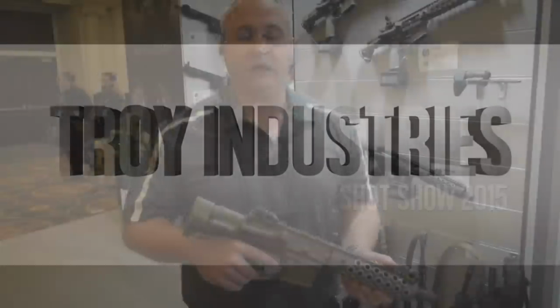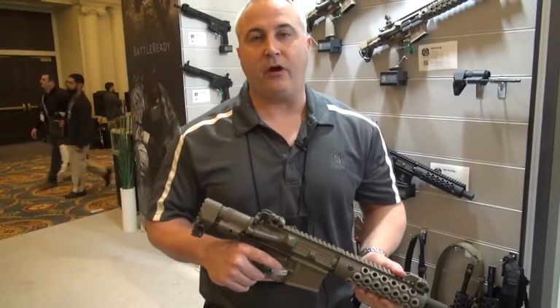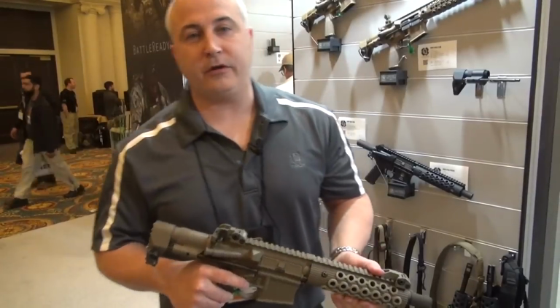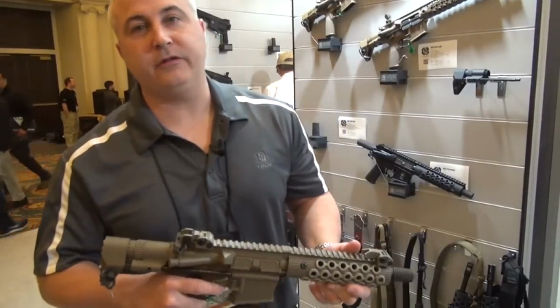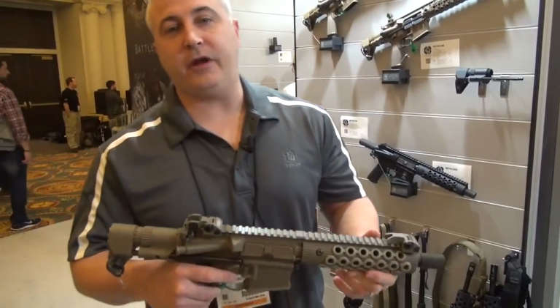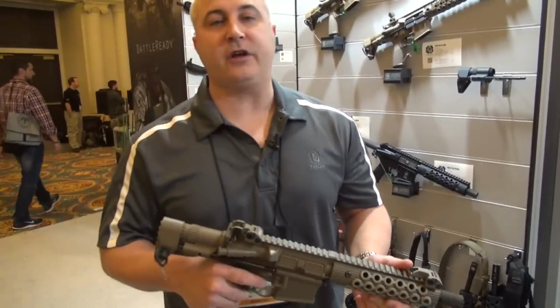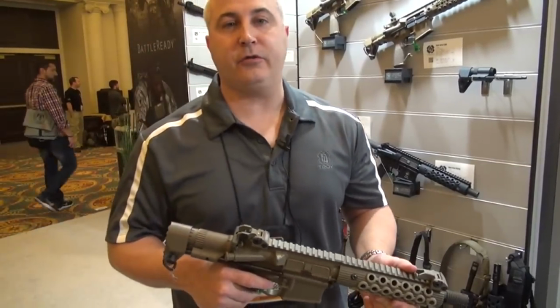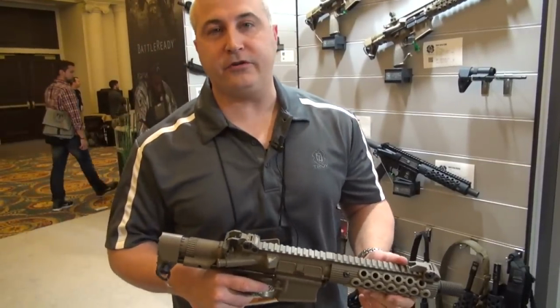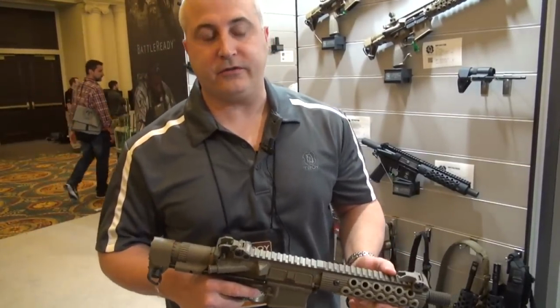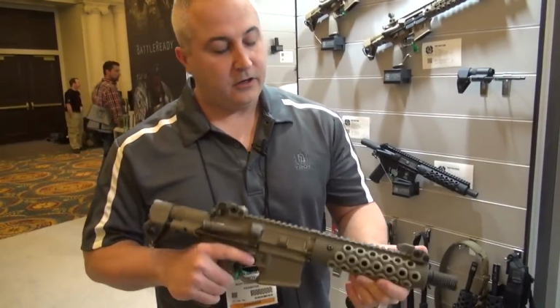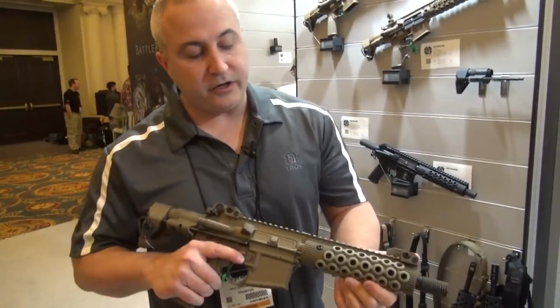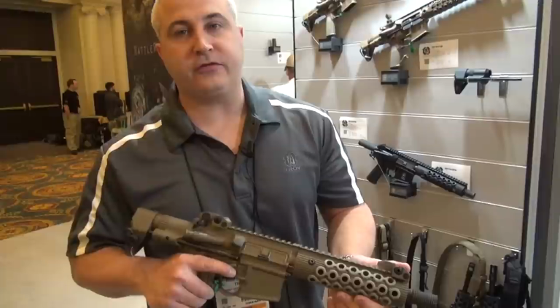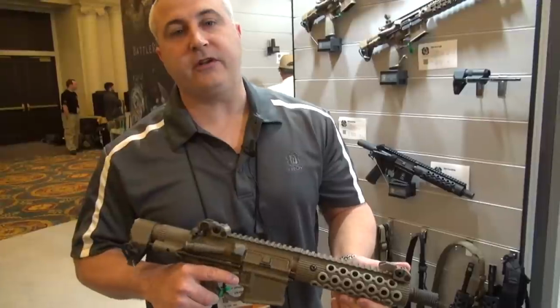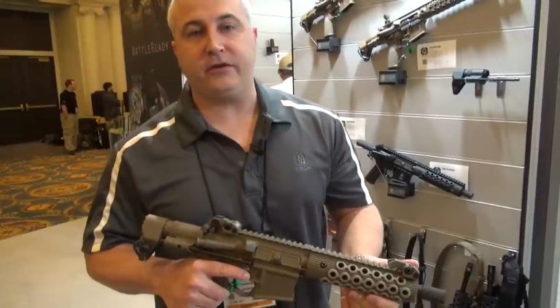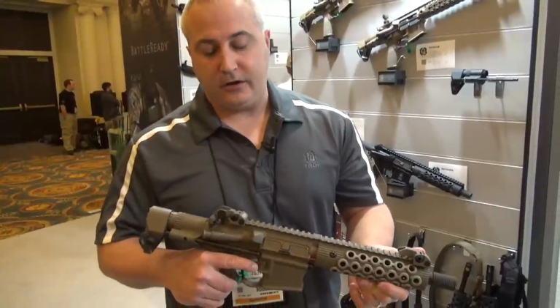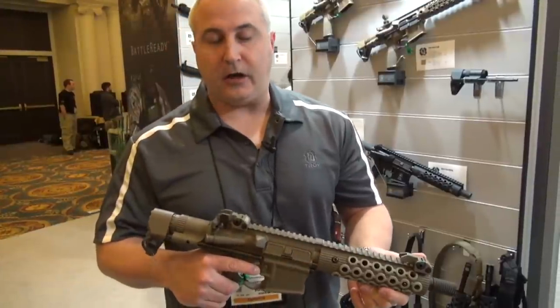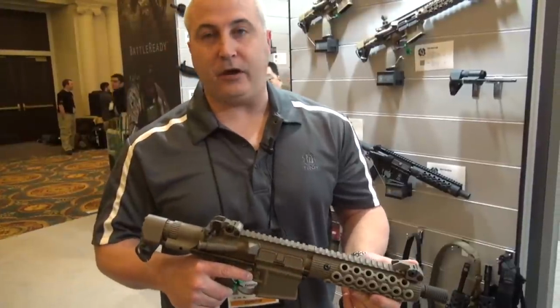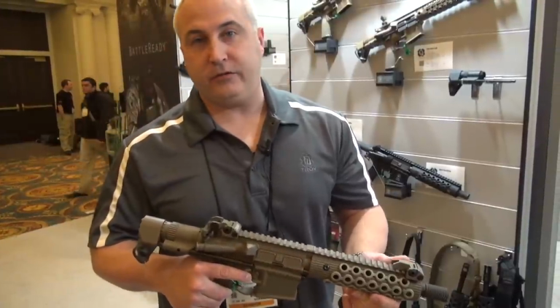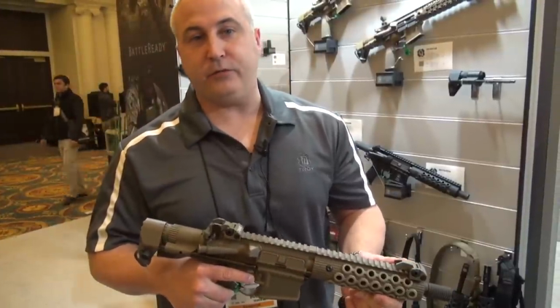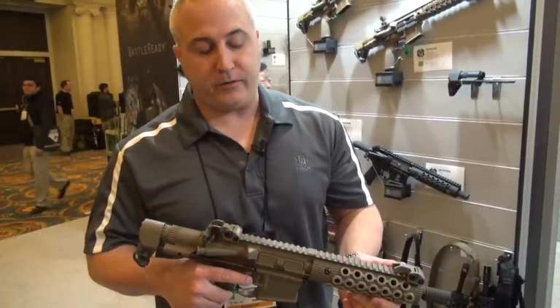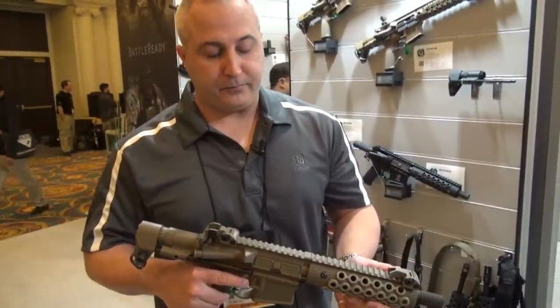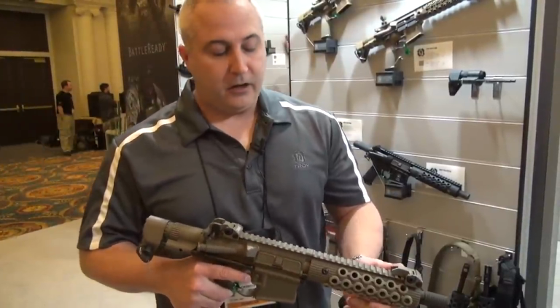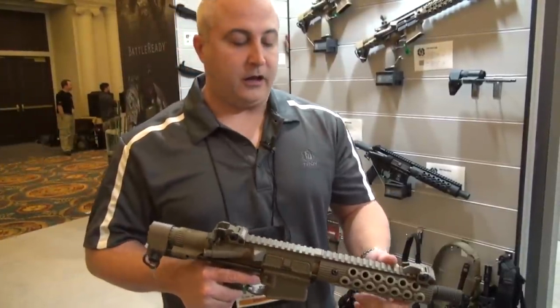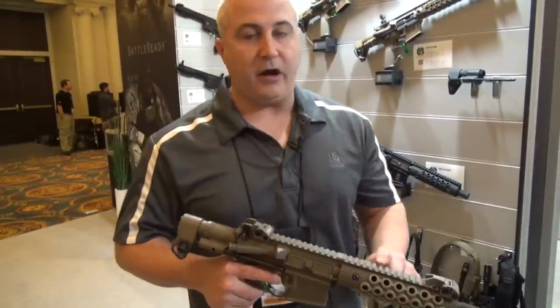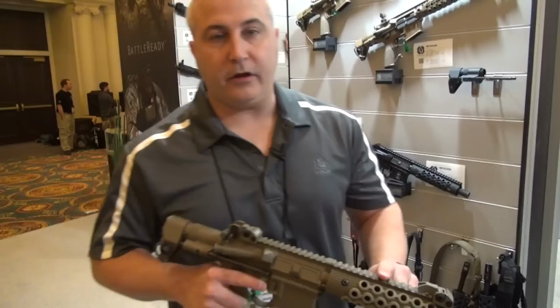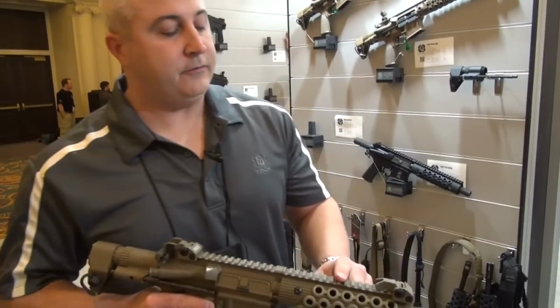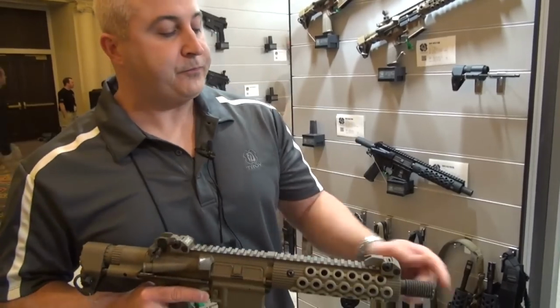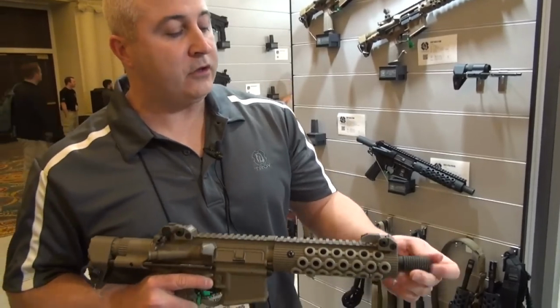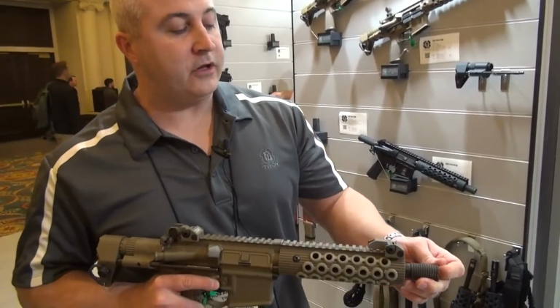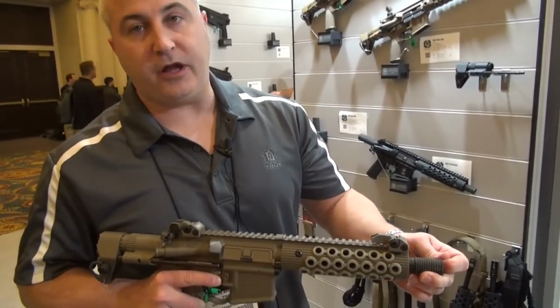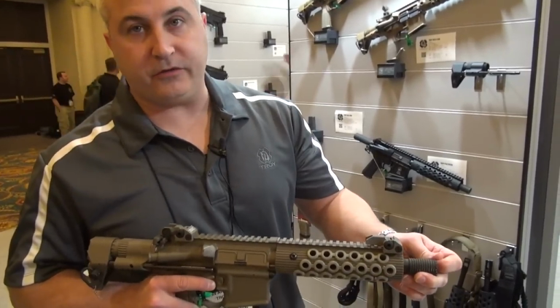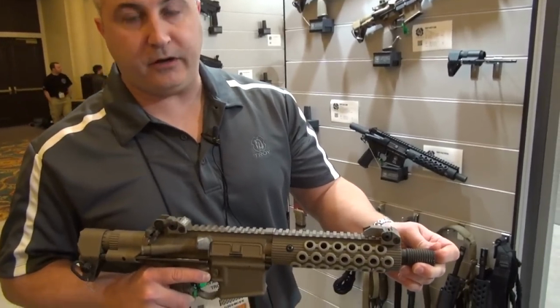Hey, this is Ron Artman coming at you from the SHOT Show with Troy Industries. I wanted to introduce our 7.5-inch PDW CQB weapon. It has our alpha rail on it and comes with a Claymore muzzle brake.